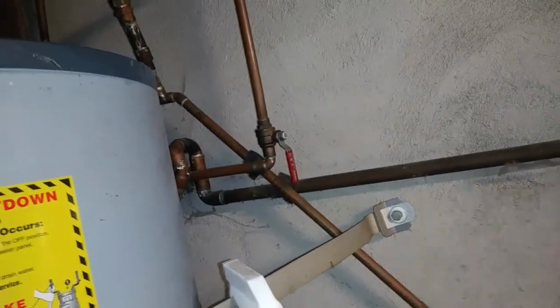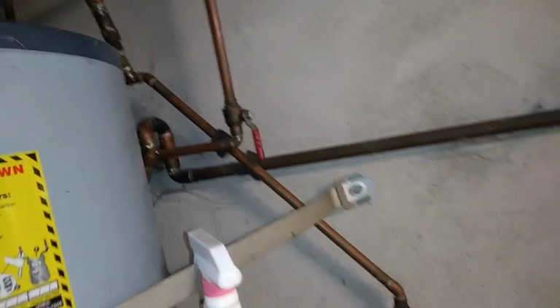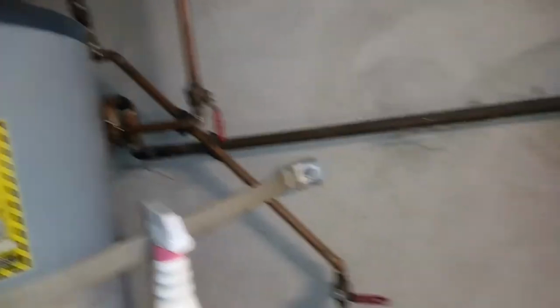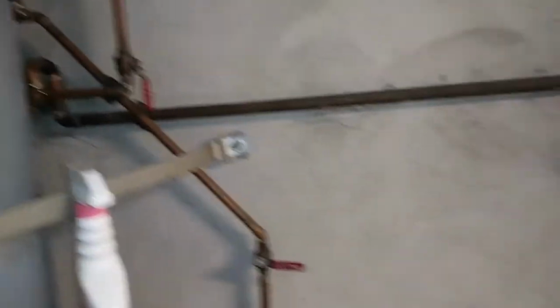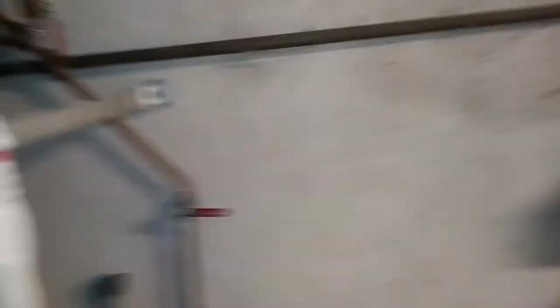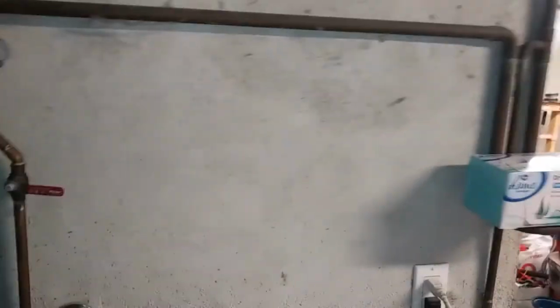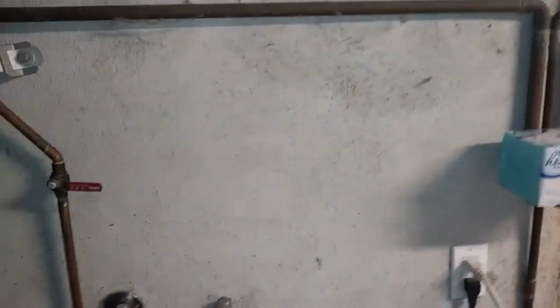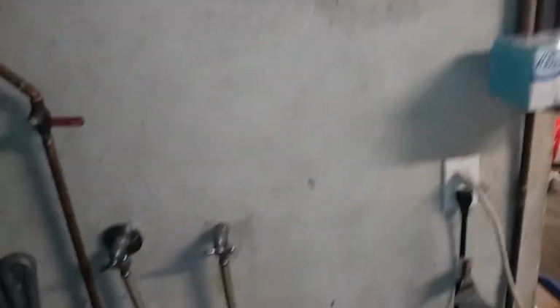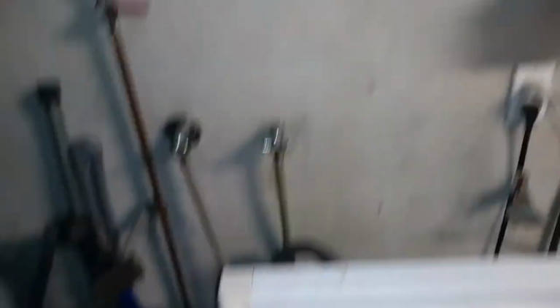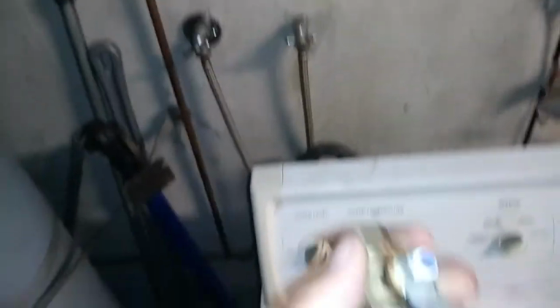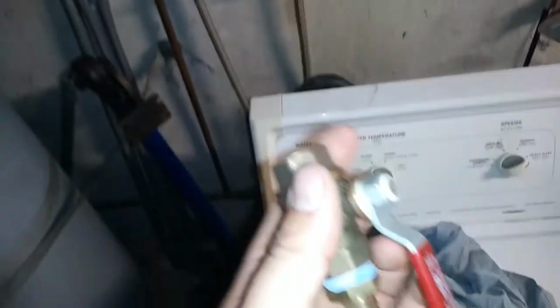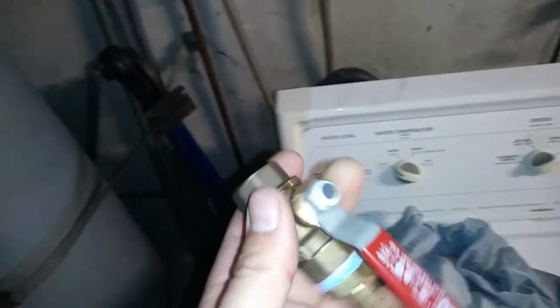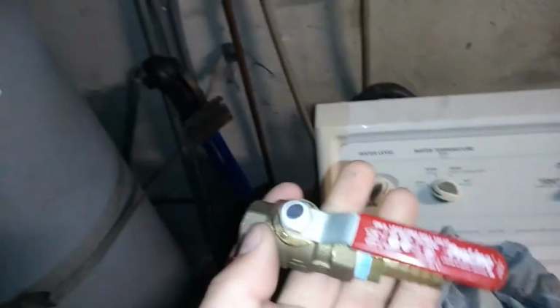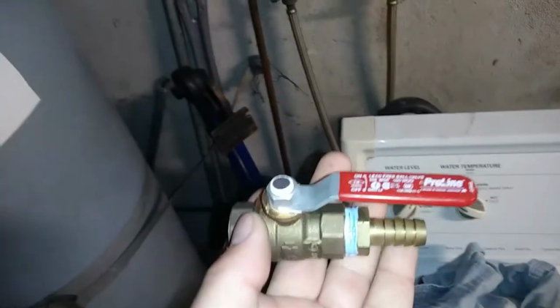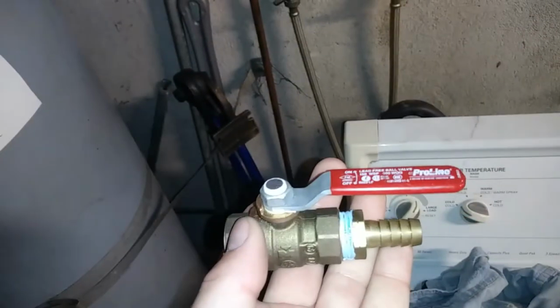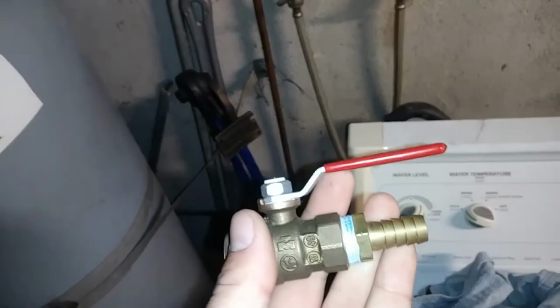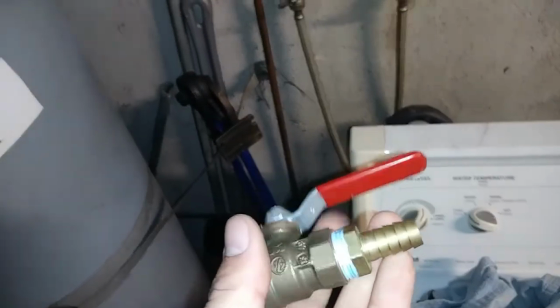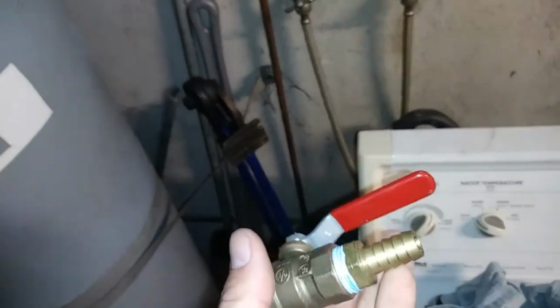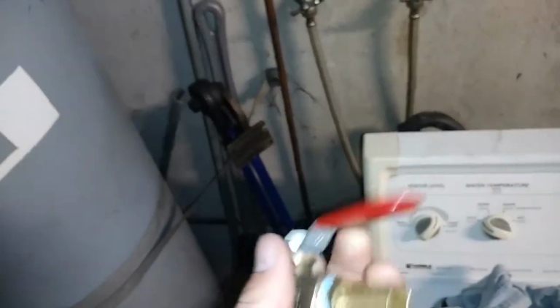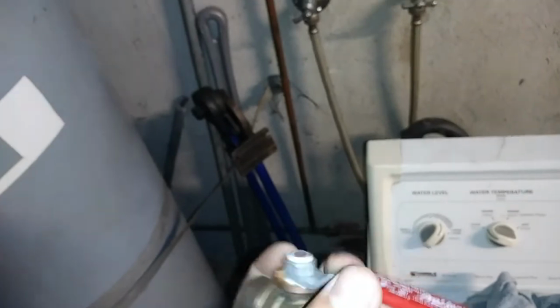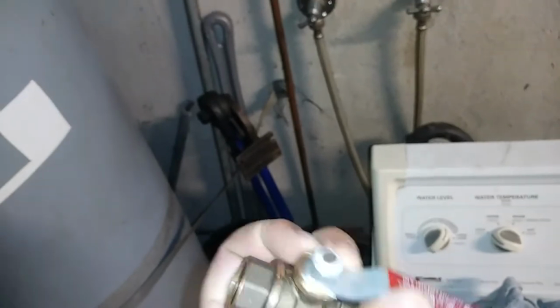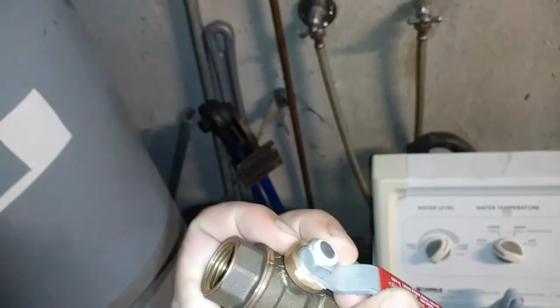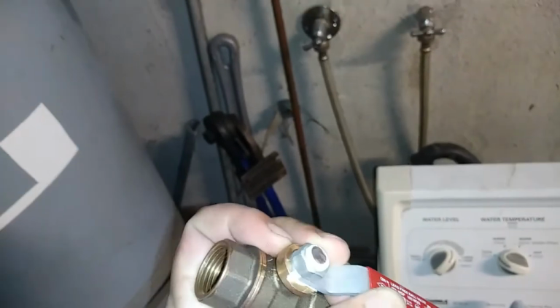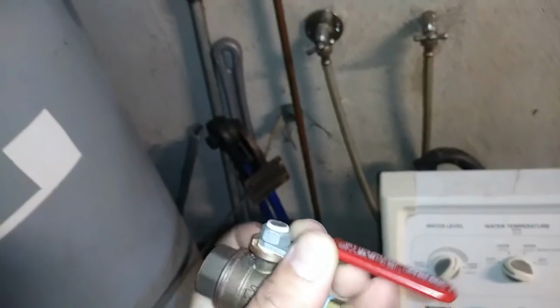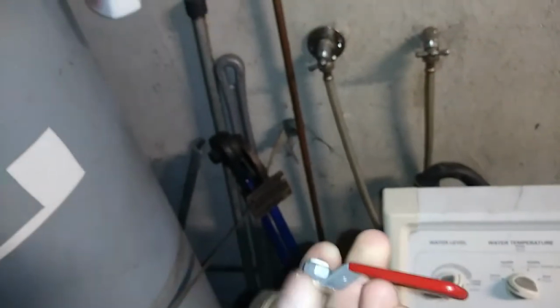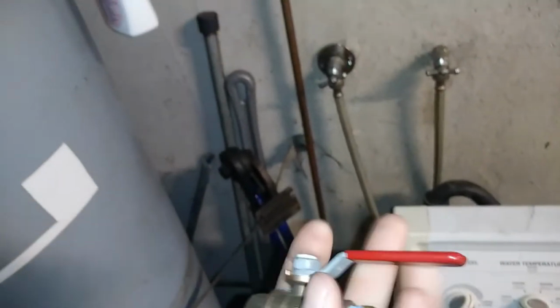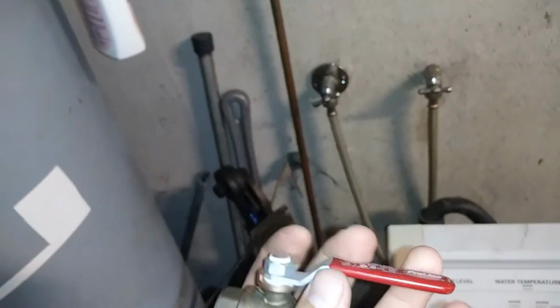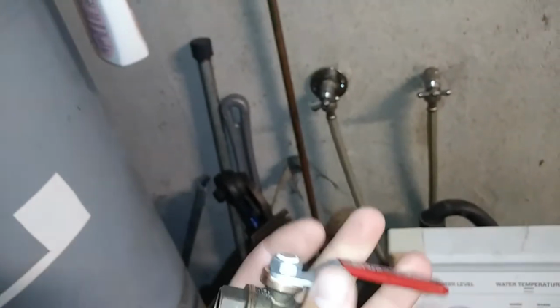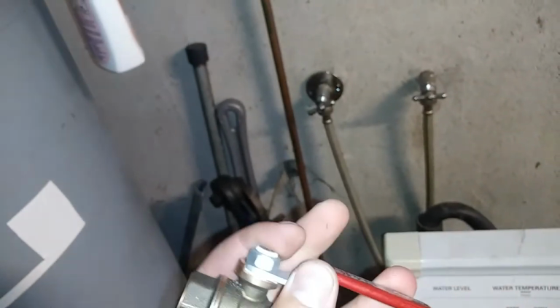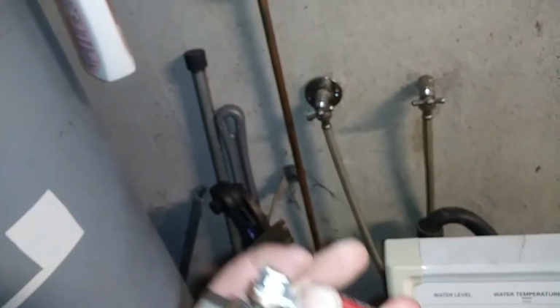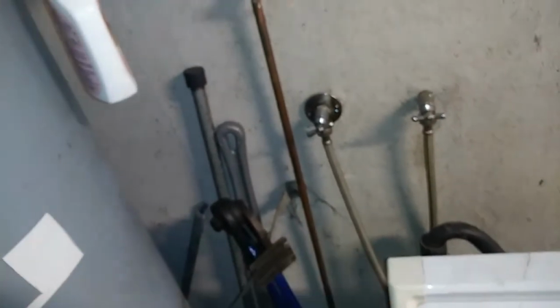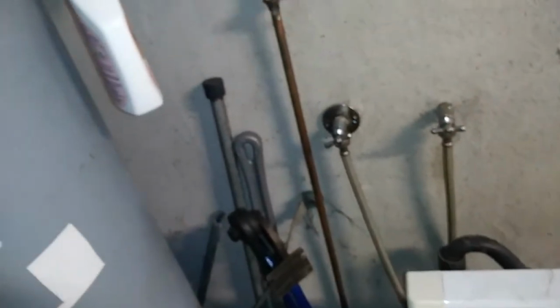I'm going to put an equally cheap one in there that was in my drawer — threaded this time though. Maybe I over-tightened it or something. I don't think so.